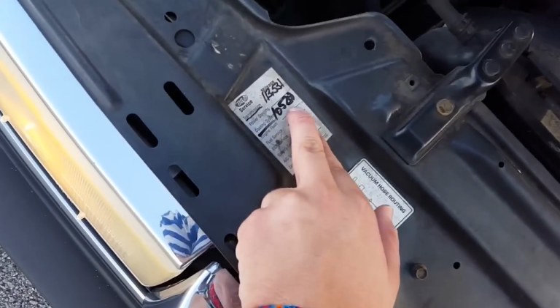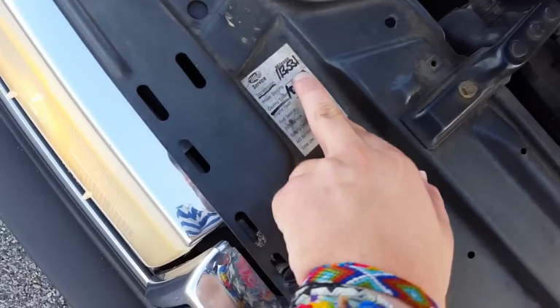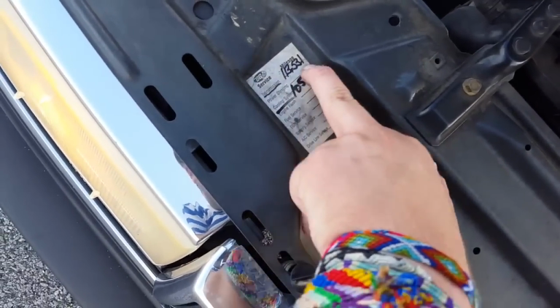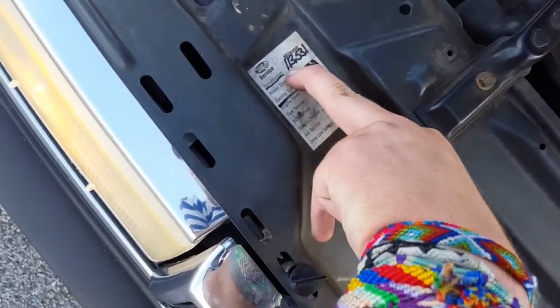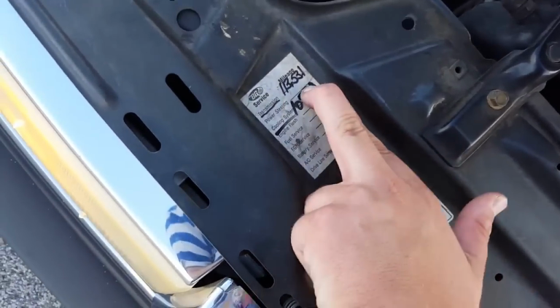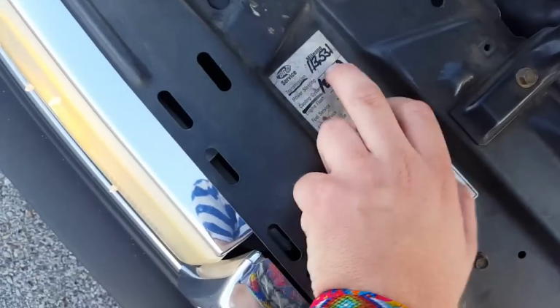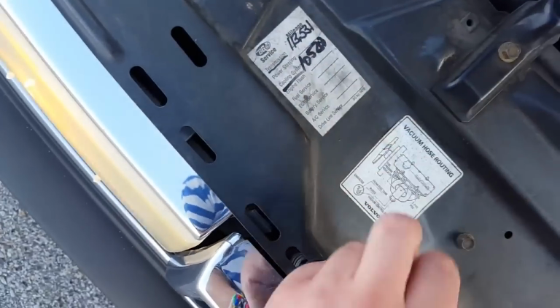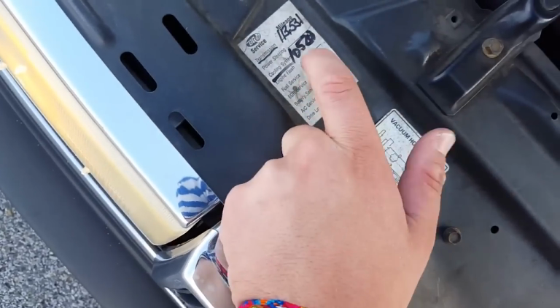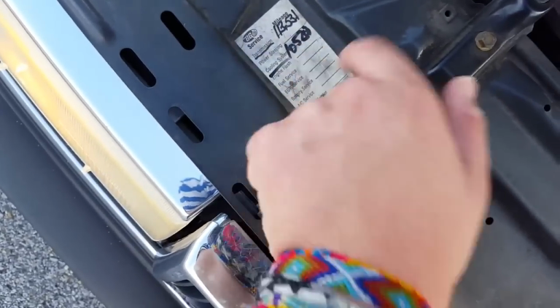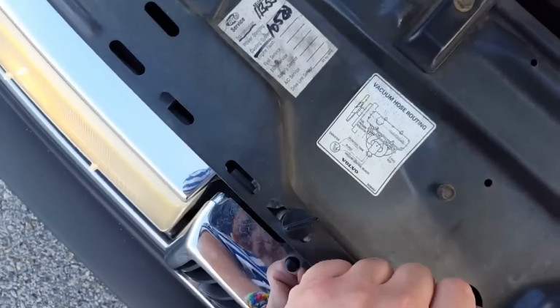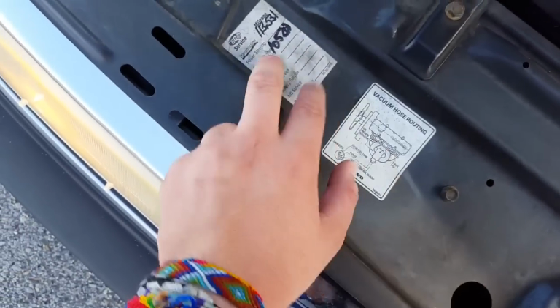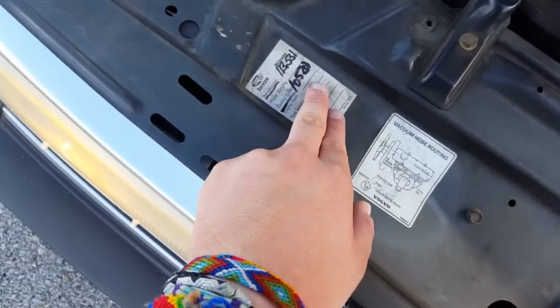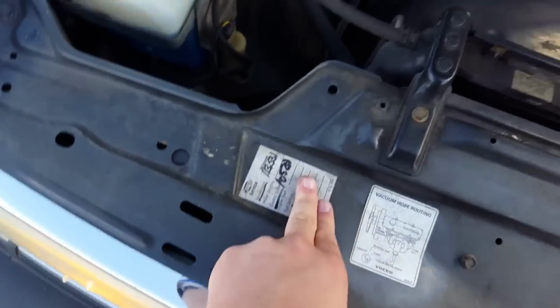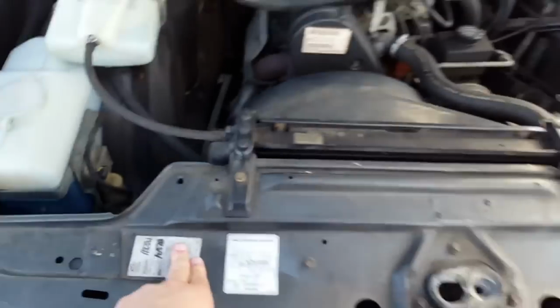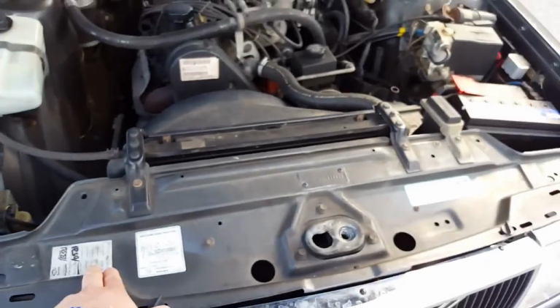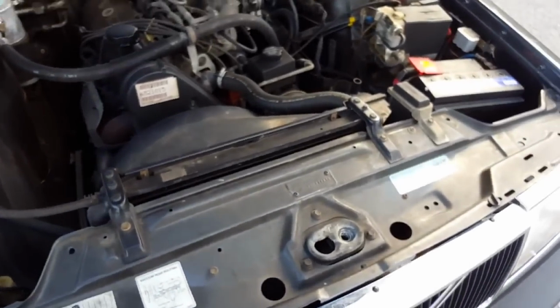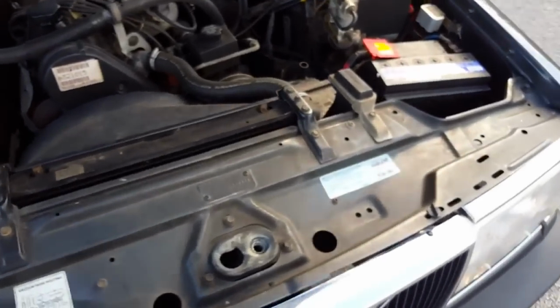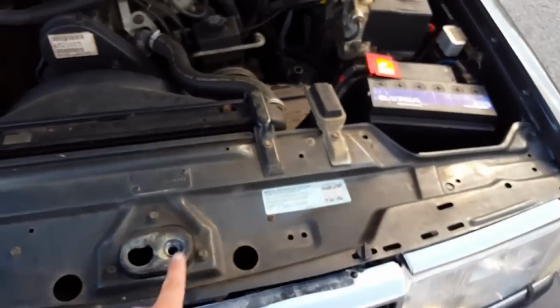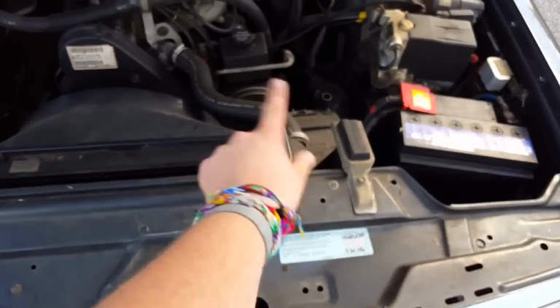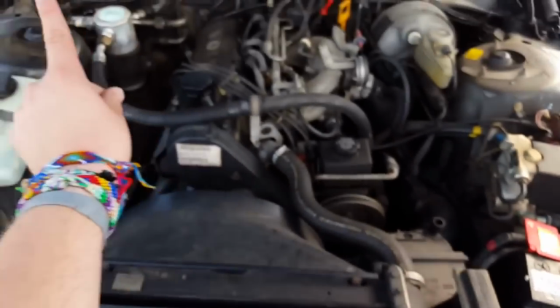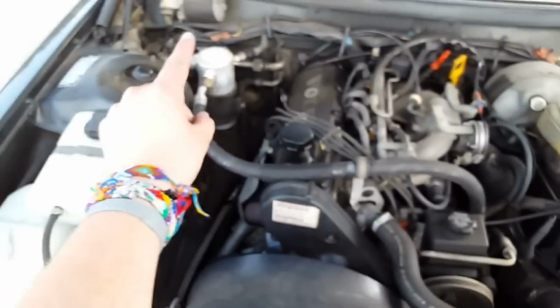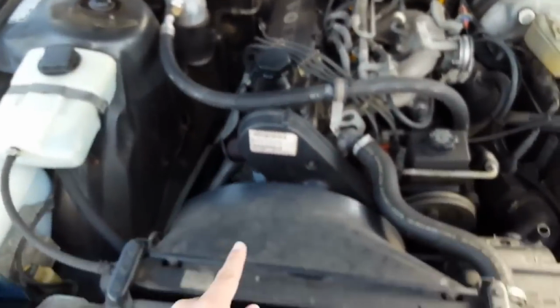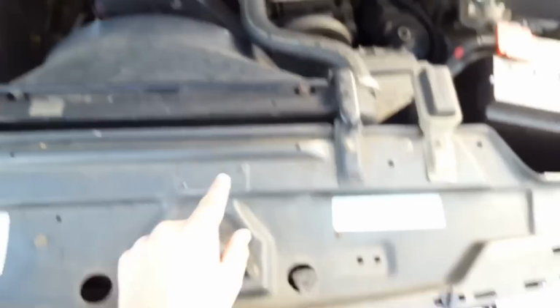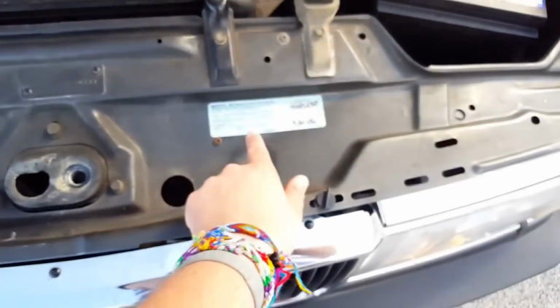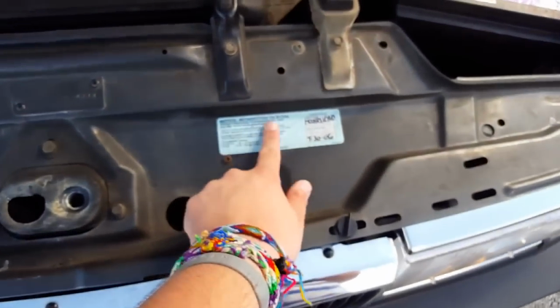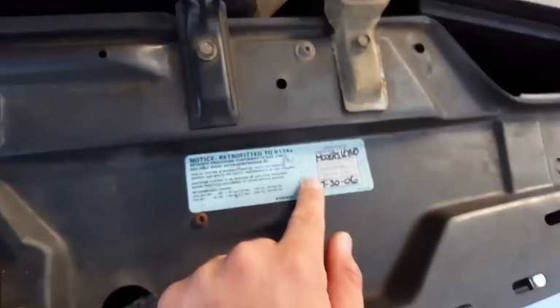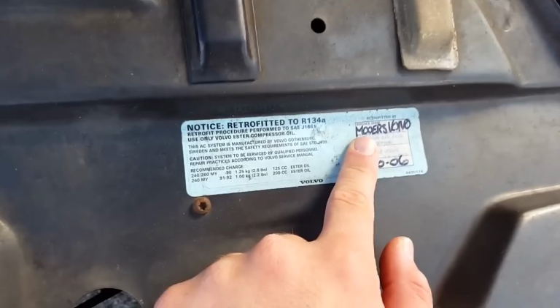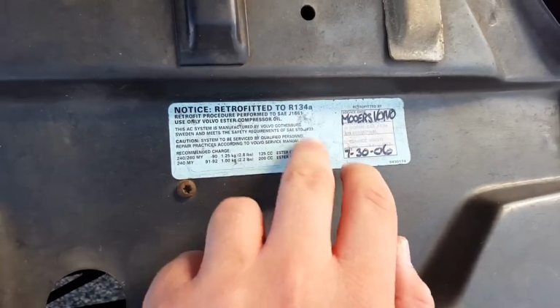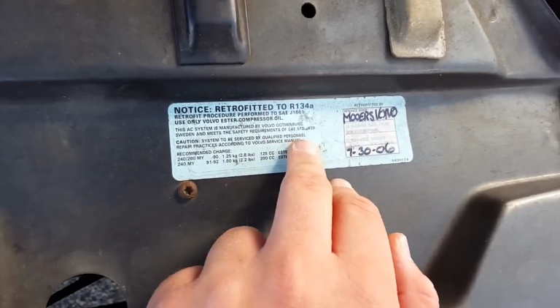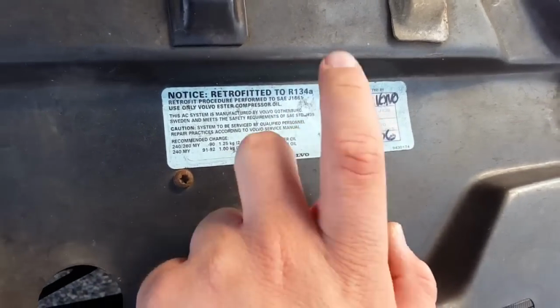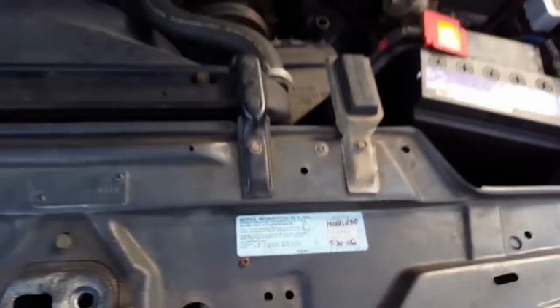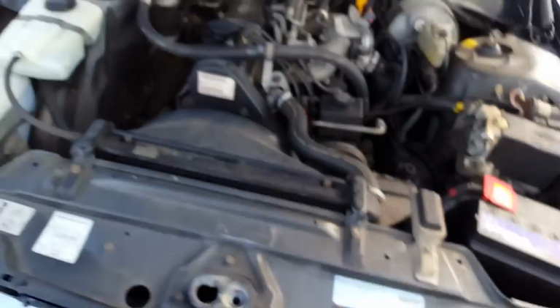As you can see there was a transmission service done at 113,000 miles and a cooling system service at 105,000. I'm sure the timing belt has been replaced but I don't see anything about it. It has also been retrofitted to R134a at this dealership.